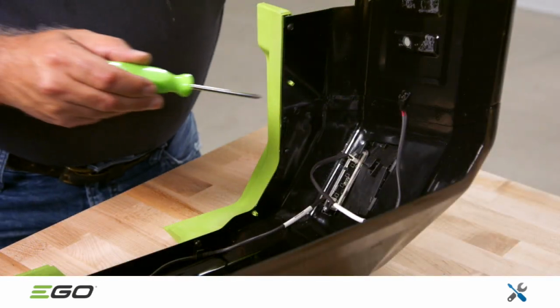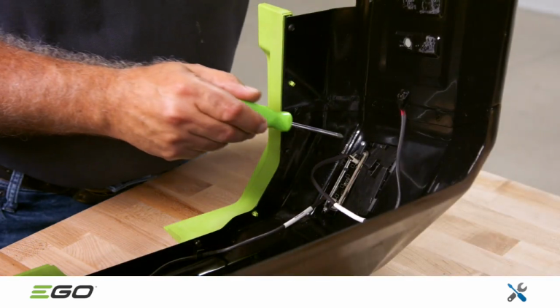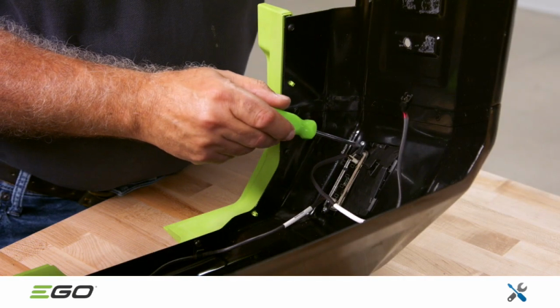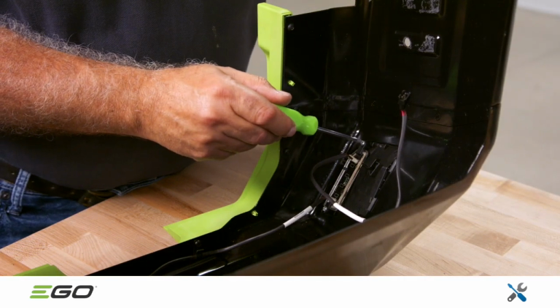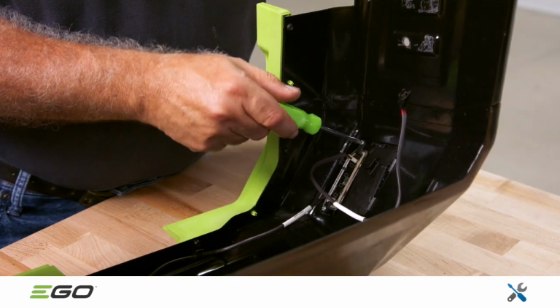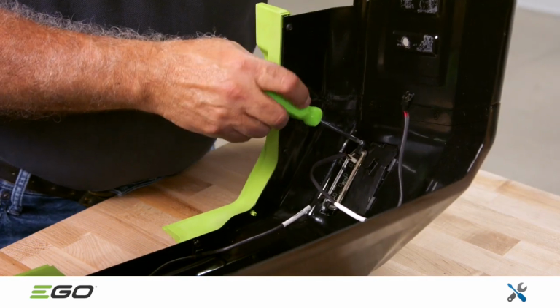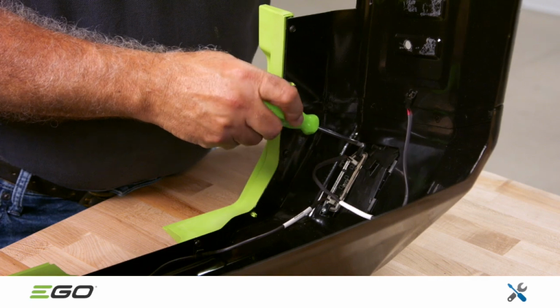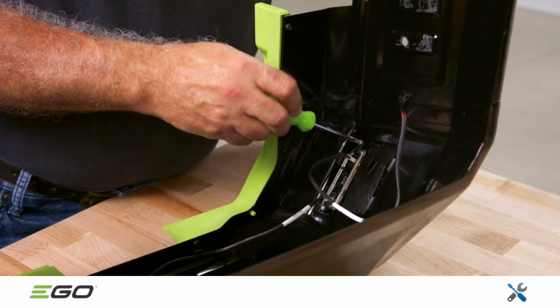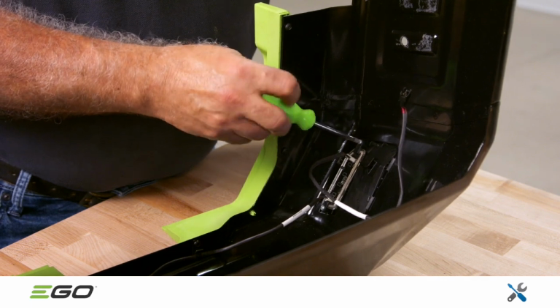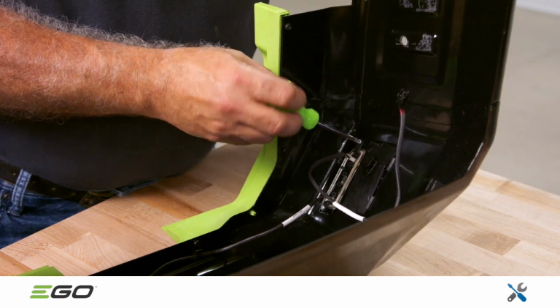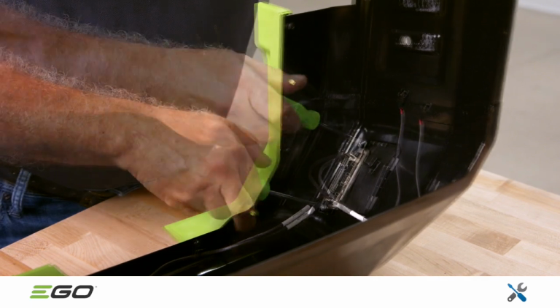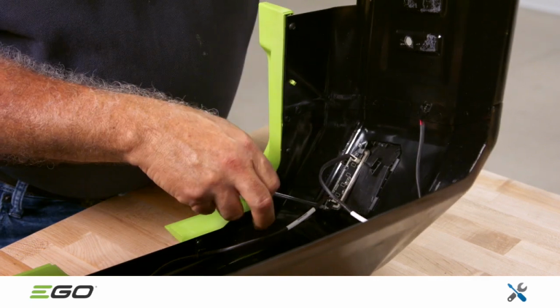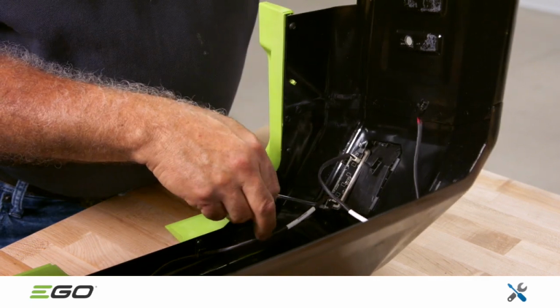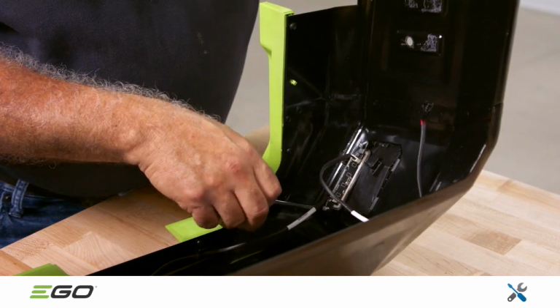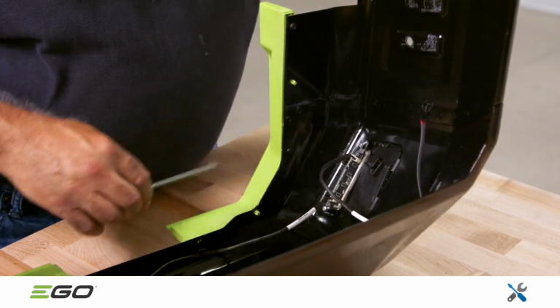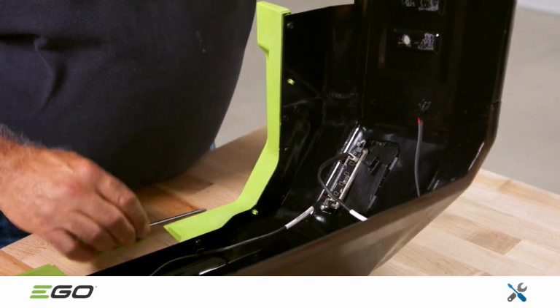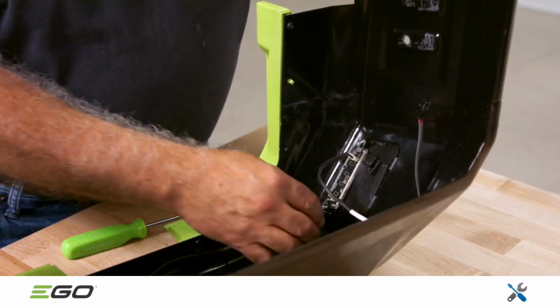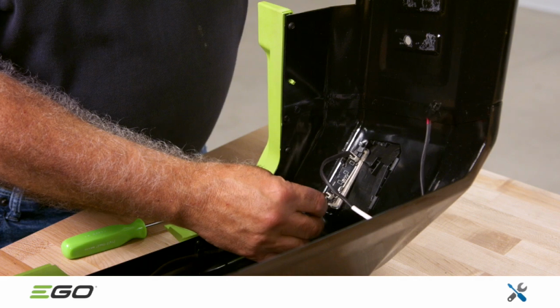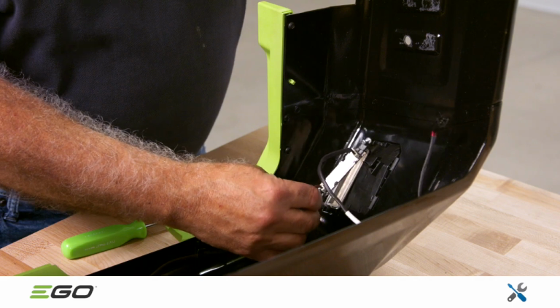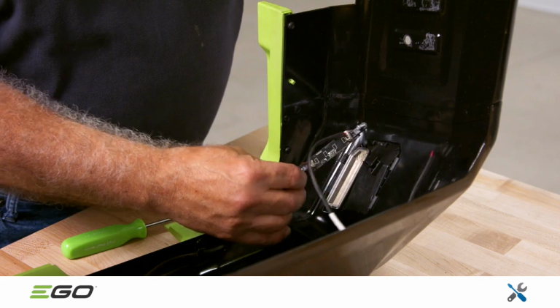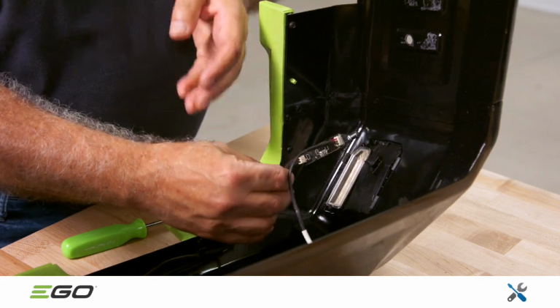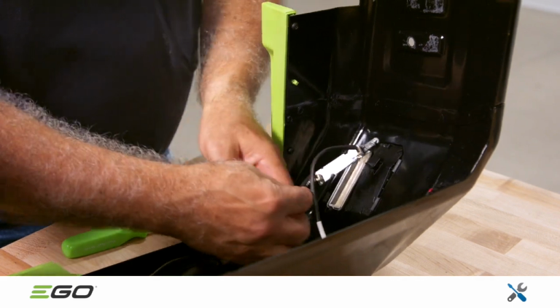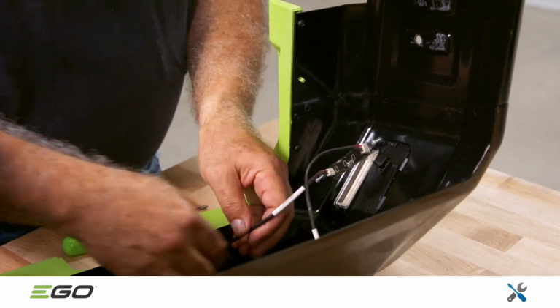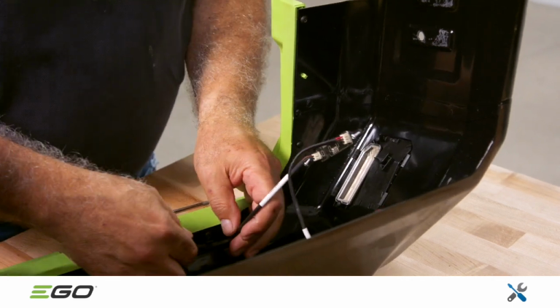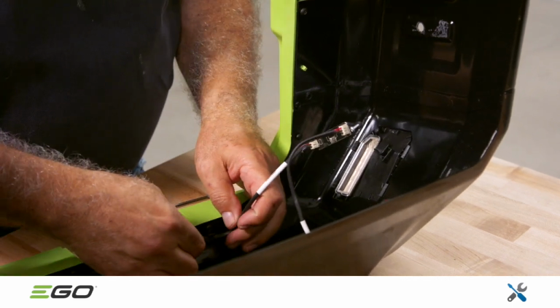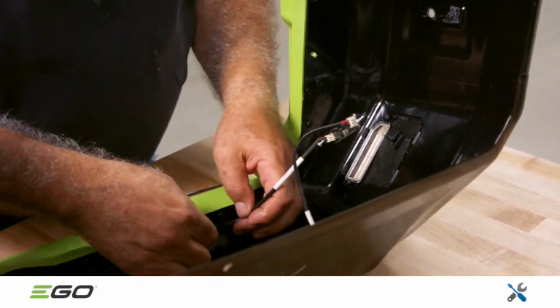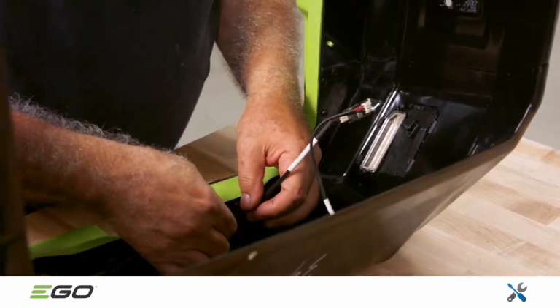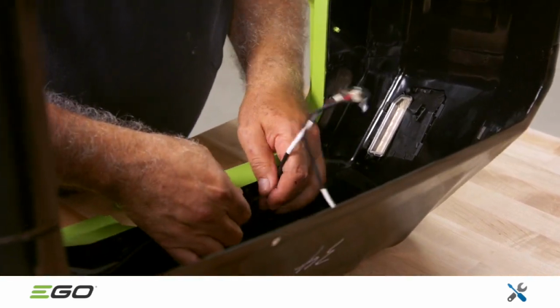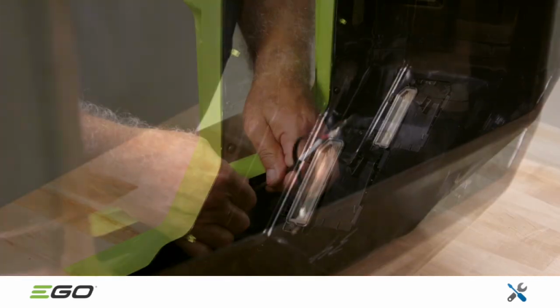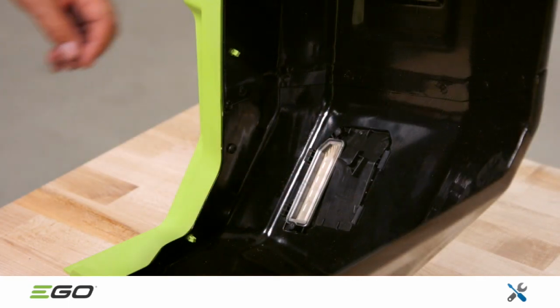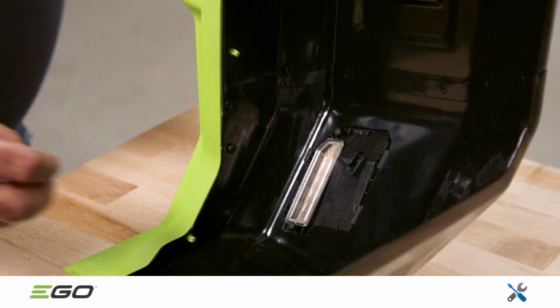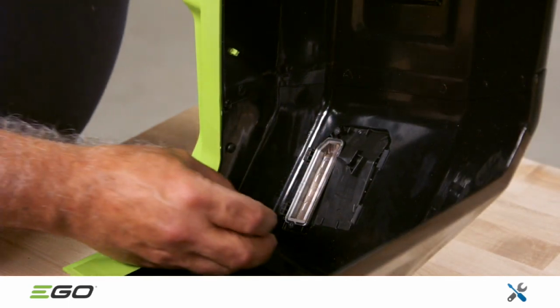The two rear PCBAs and power cables are a single service part. Remove the Phillips head screws to release the PCBAs and release the jumper wire from the wire traps. Note that the lens is a separate service part.